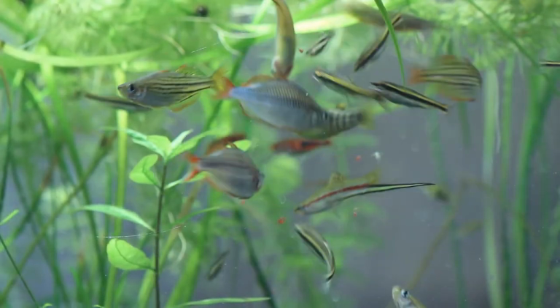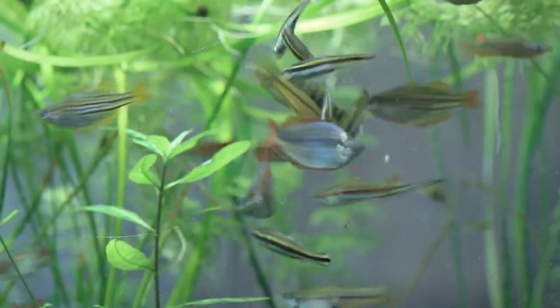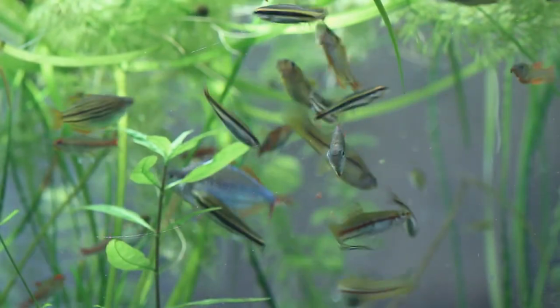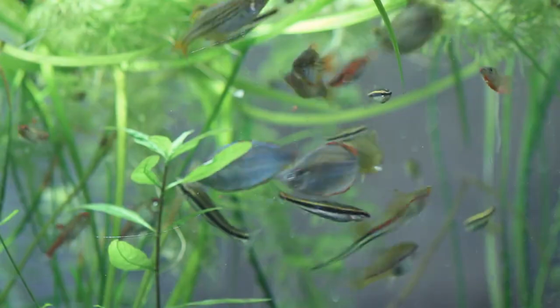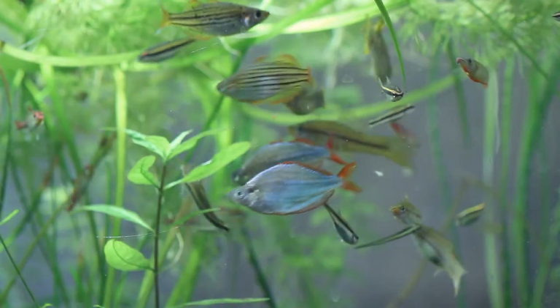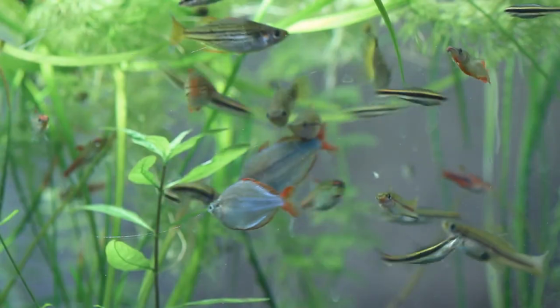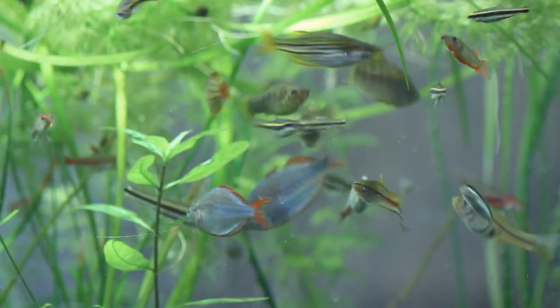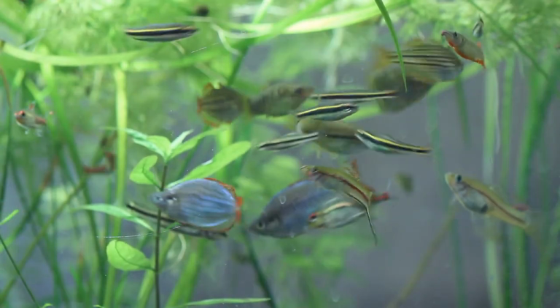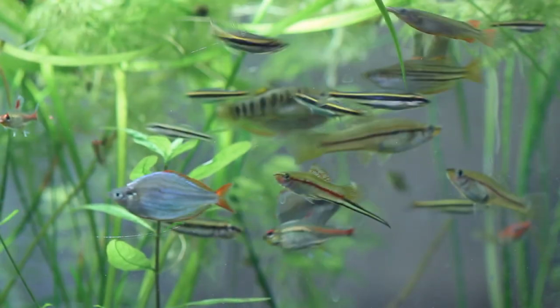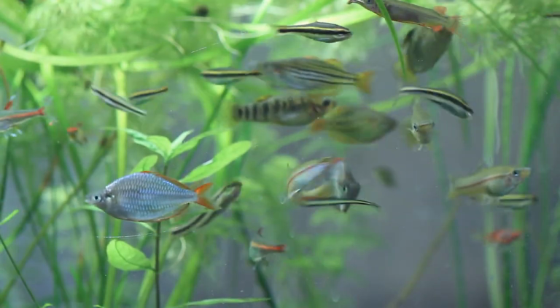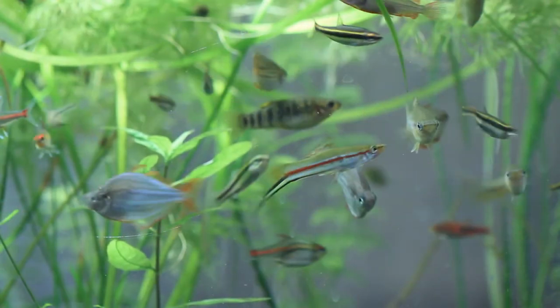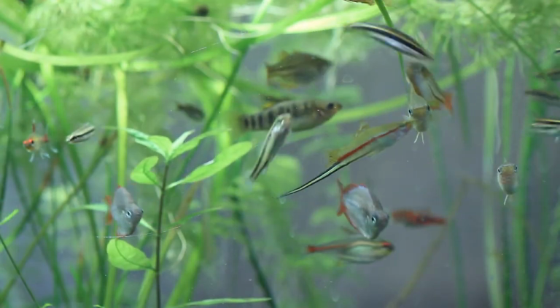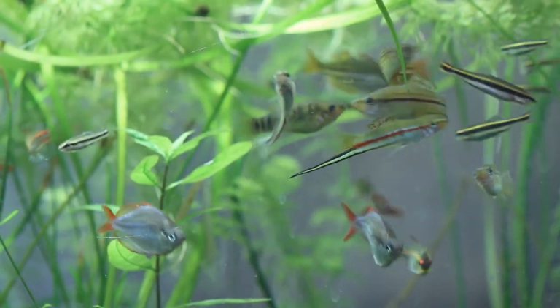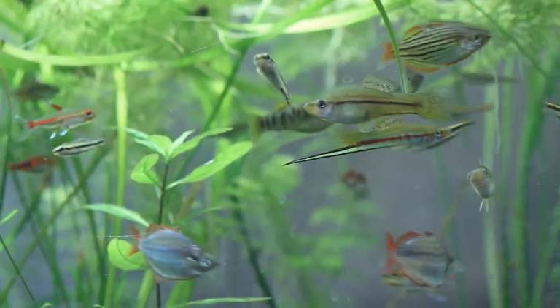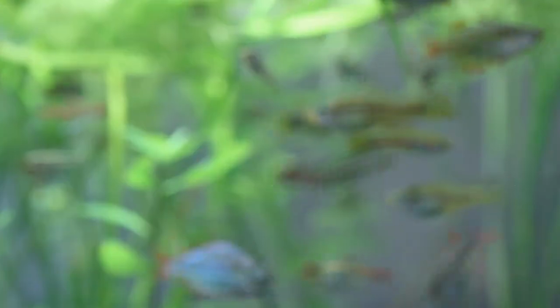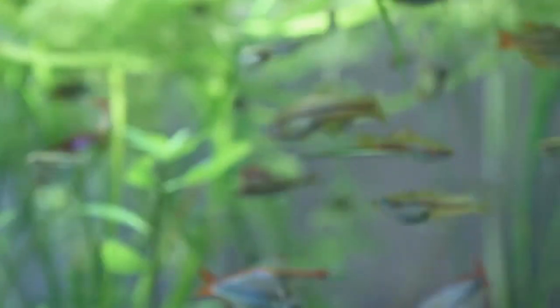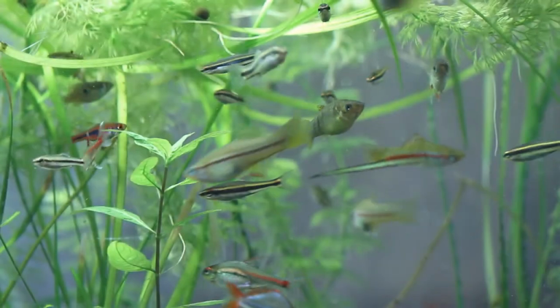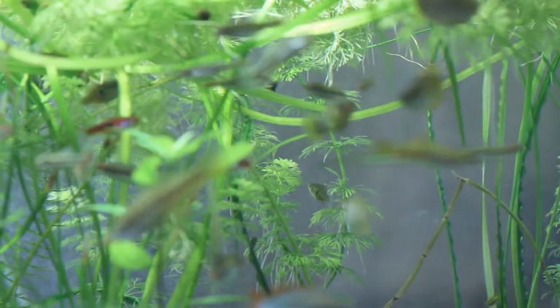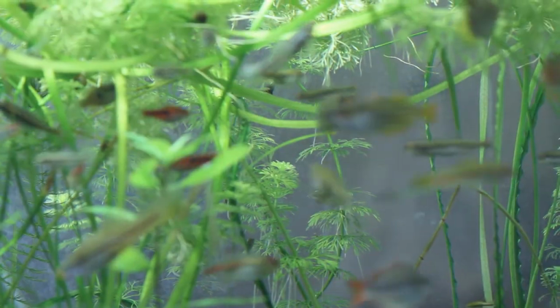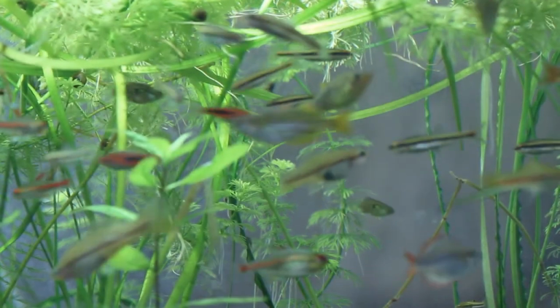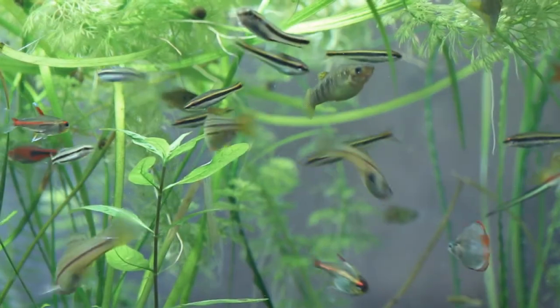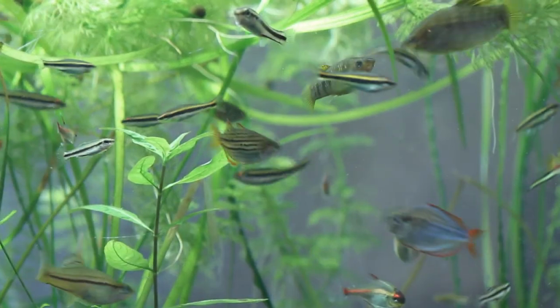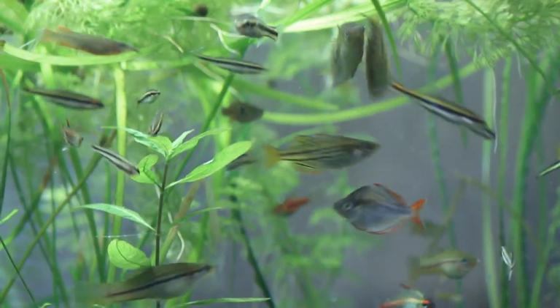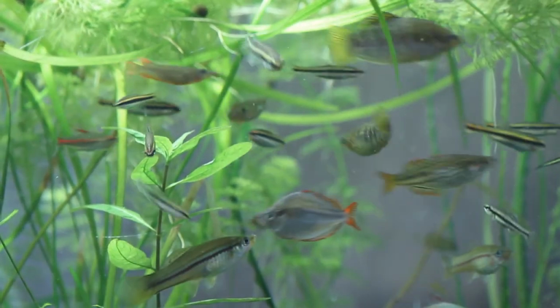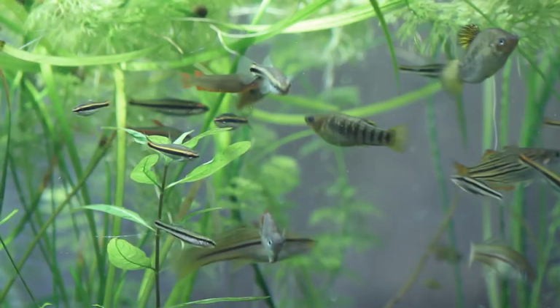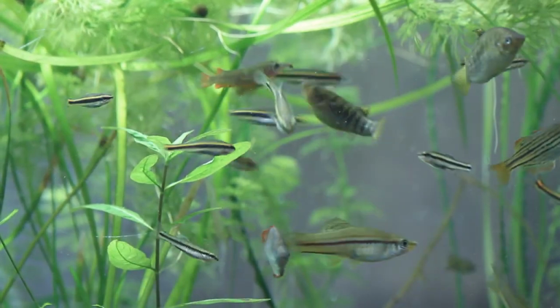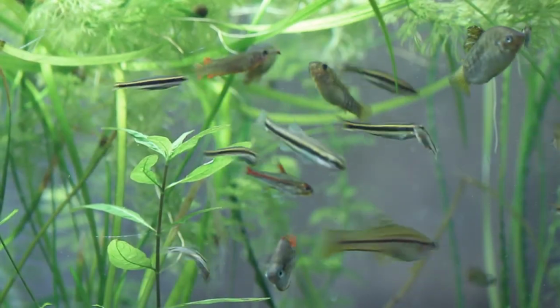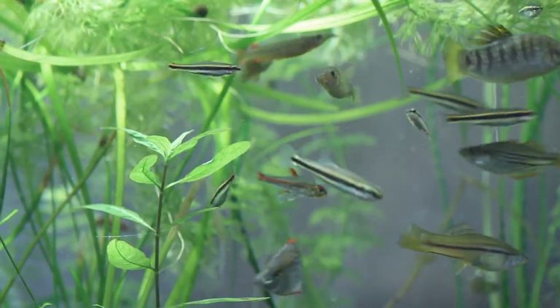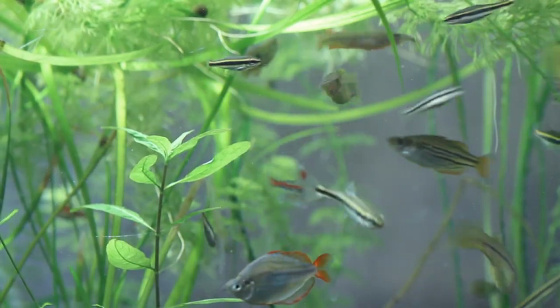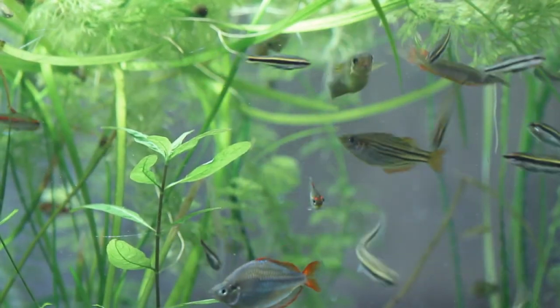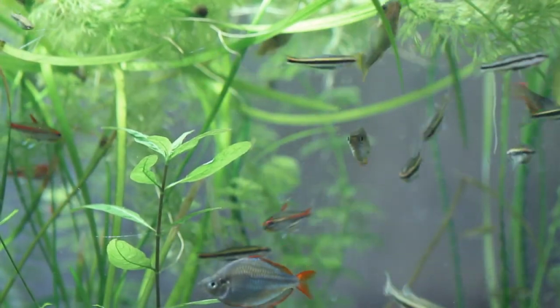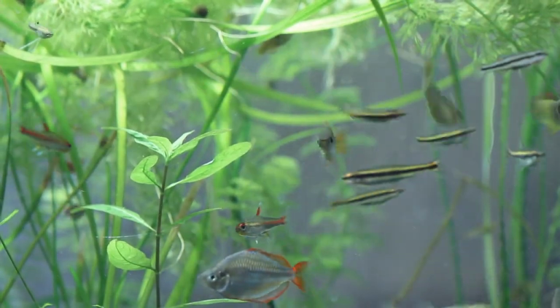On a final note, I wish you luck if you decide to set up your own bloodworm culture. It can be a really rewarding experience, and your fish will definitely thank you for it.